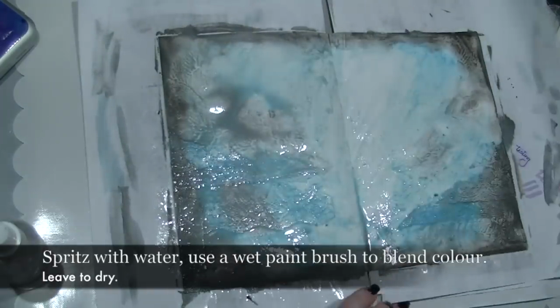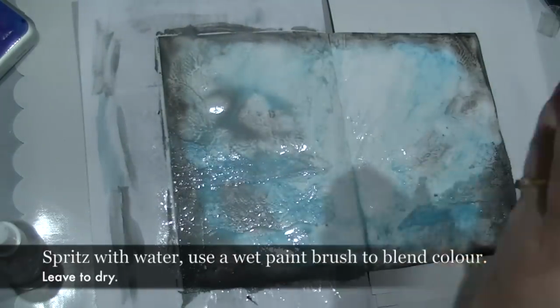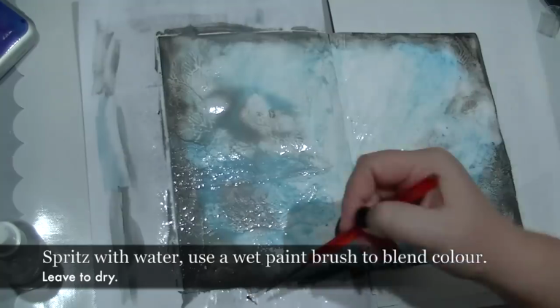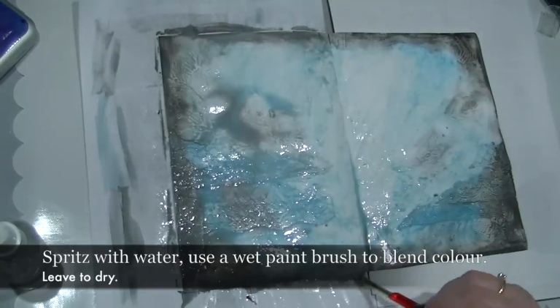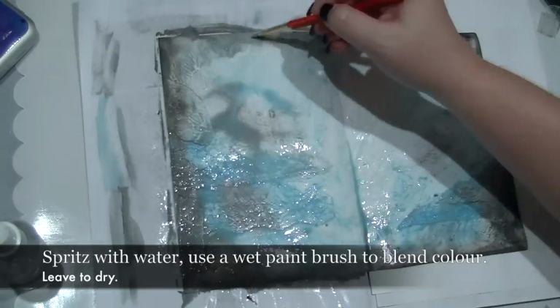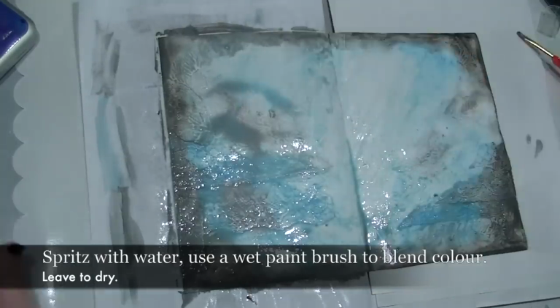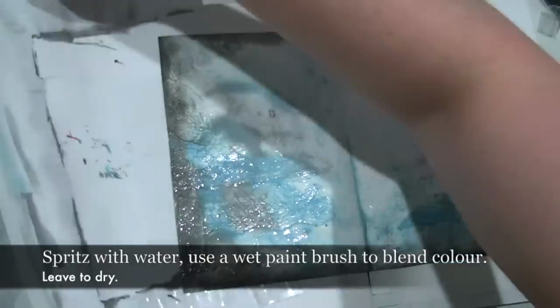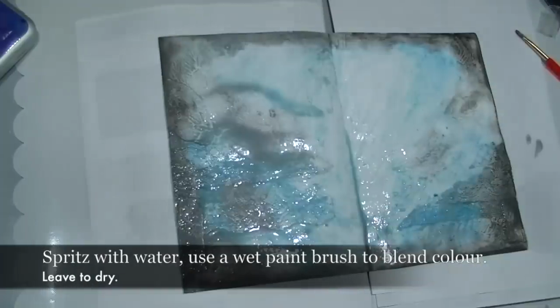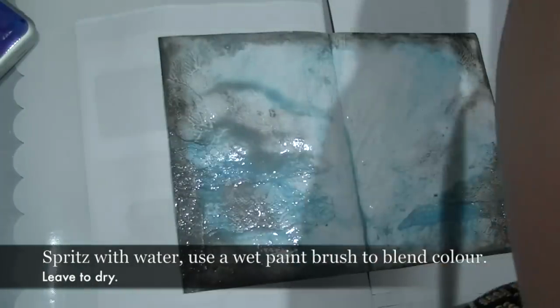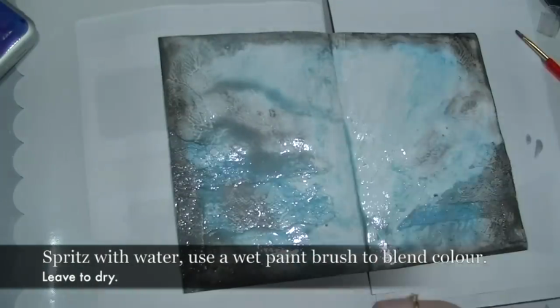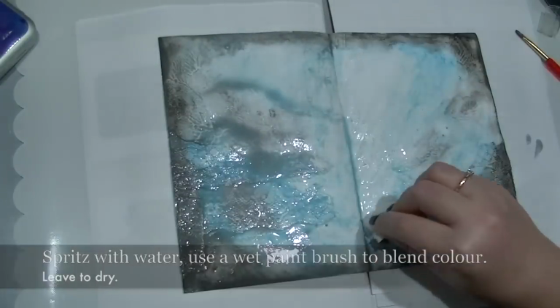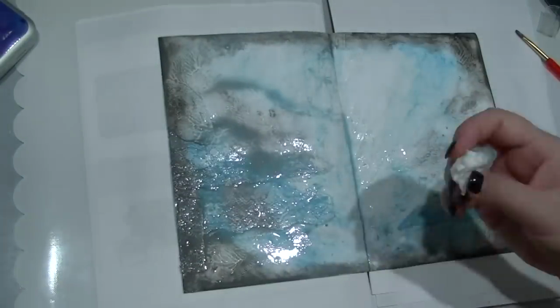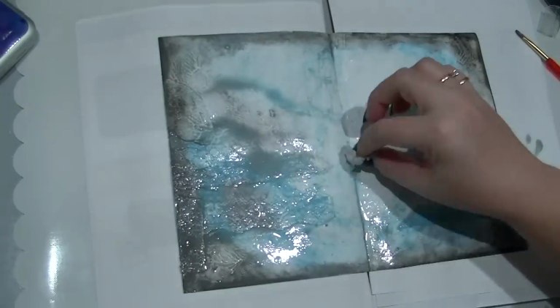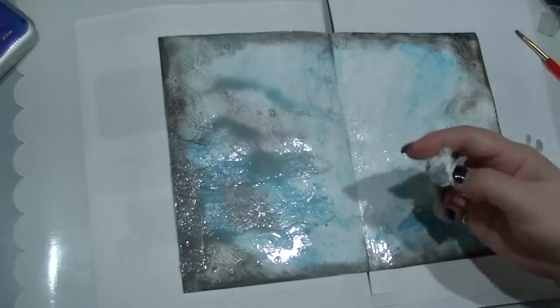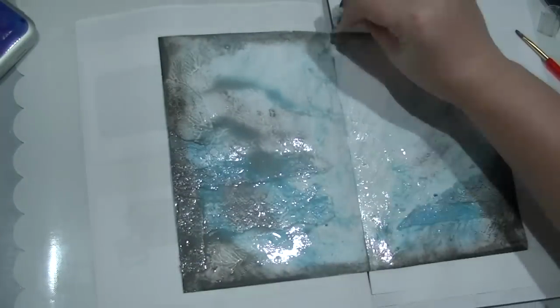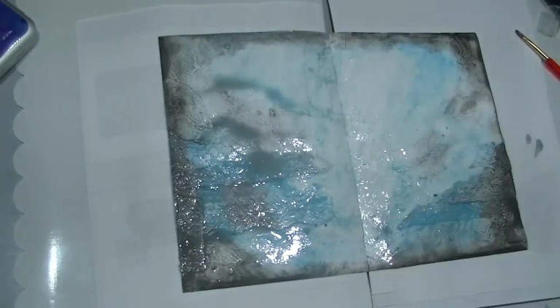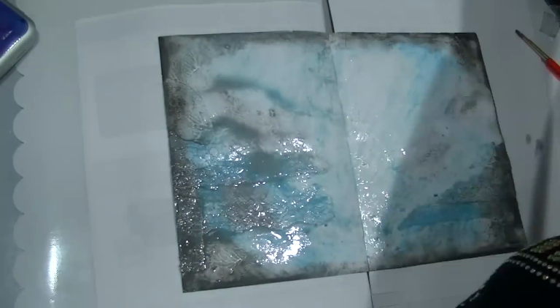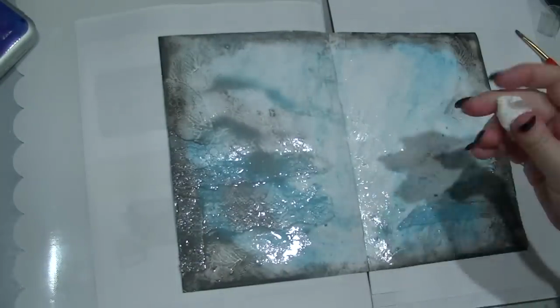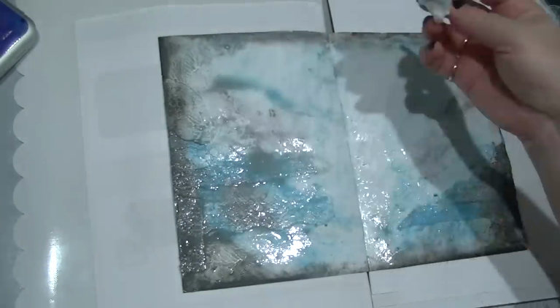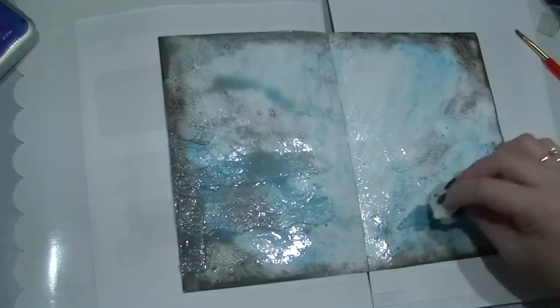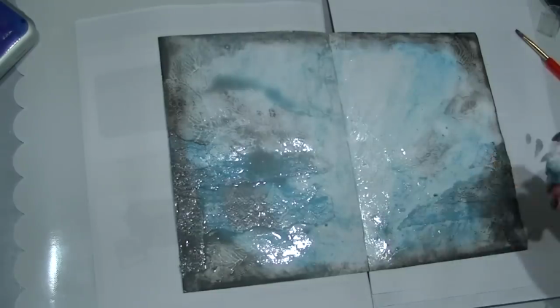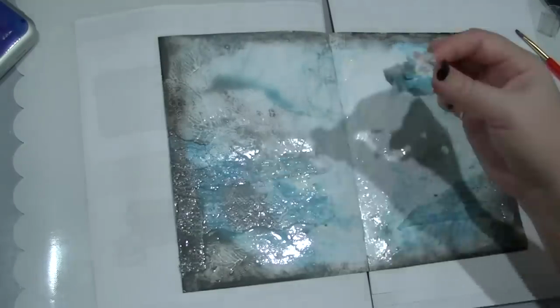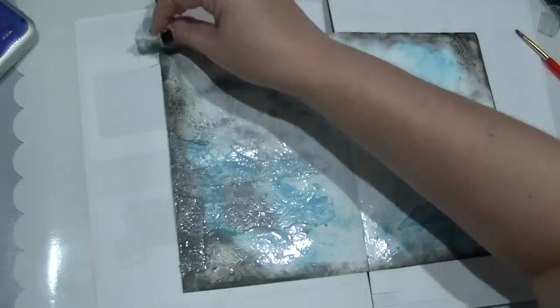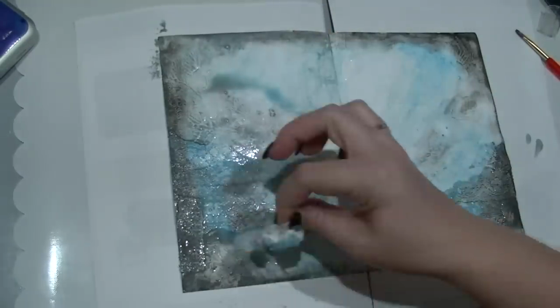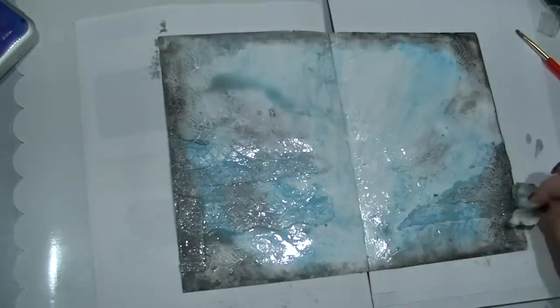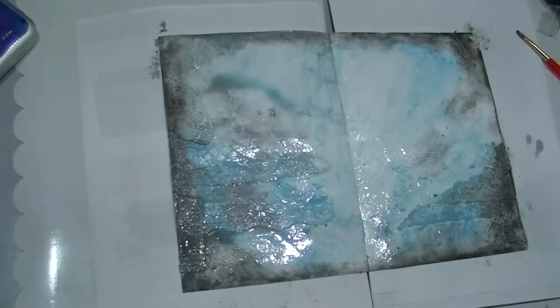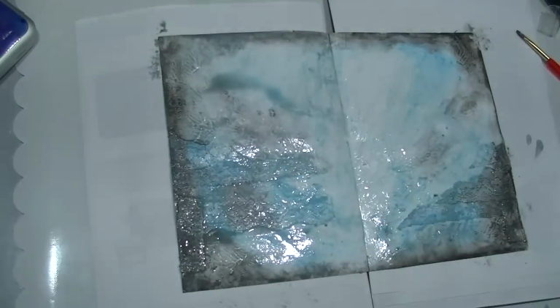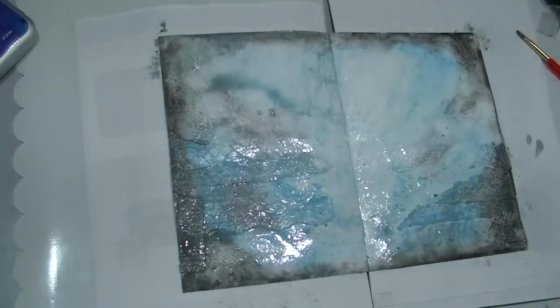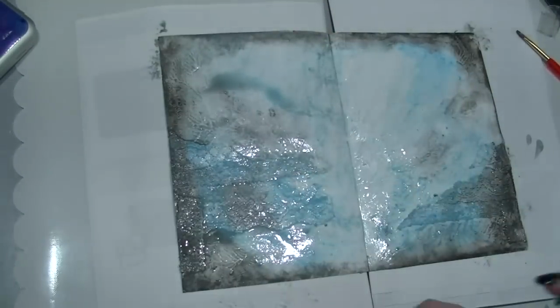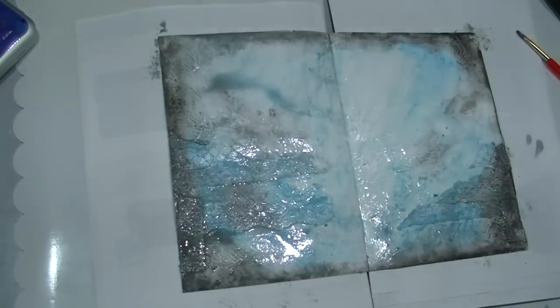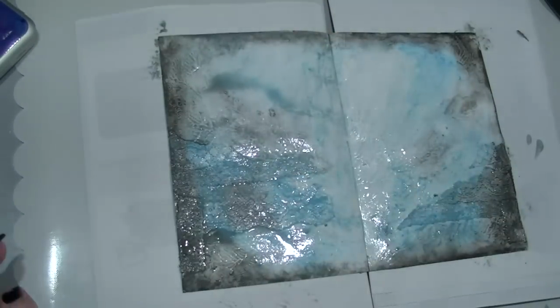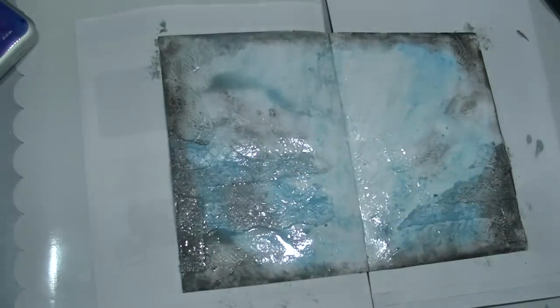Now because I've used these over gesso they take a little bit longer to dry than they would on paper, but it also means you can spritz with a bit more water over the top and get some really cool patterns, which is what I've done.